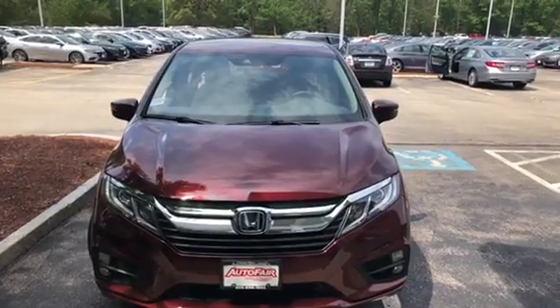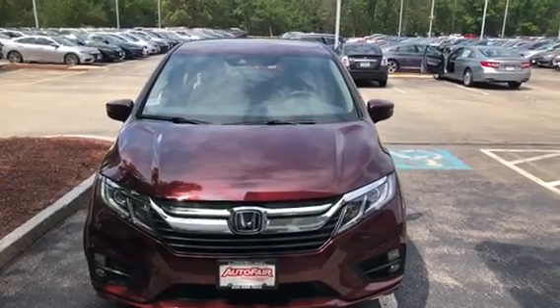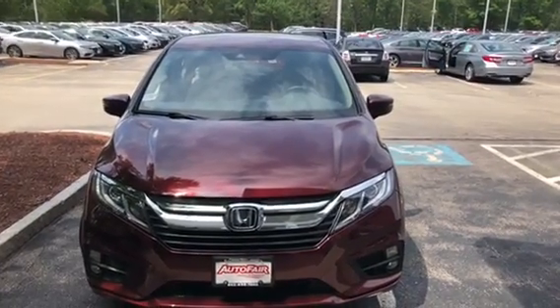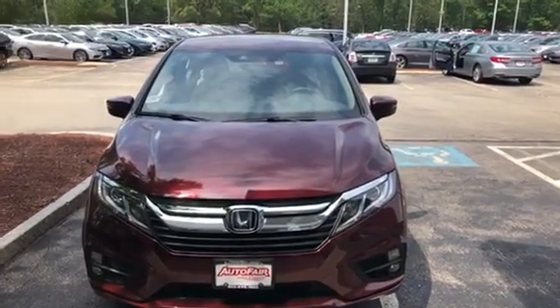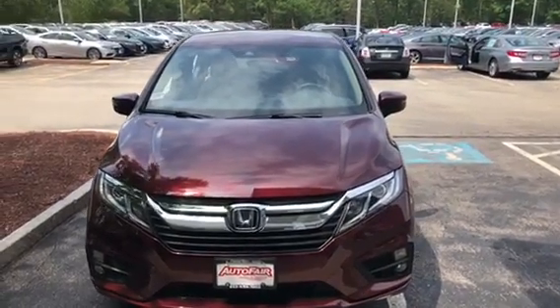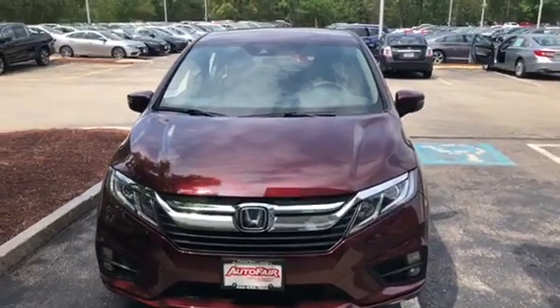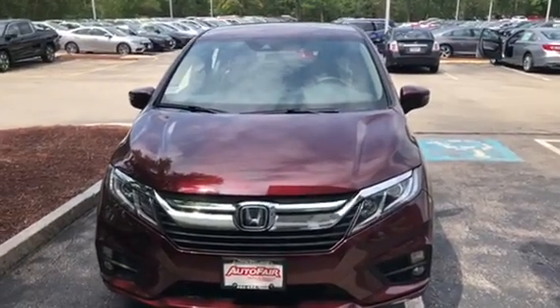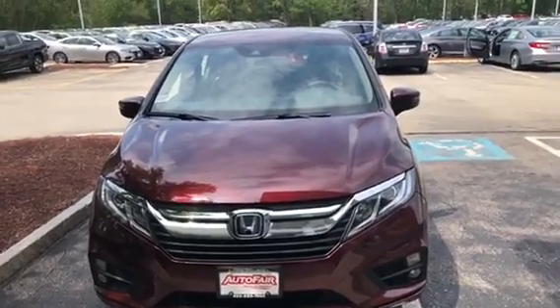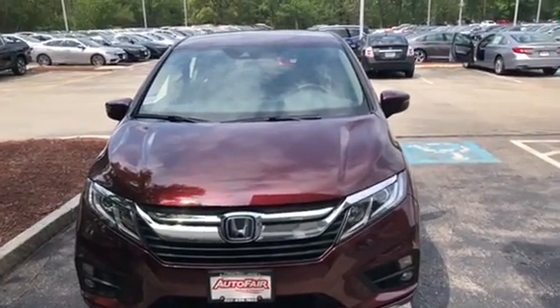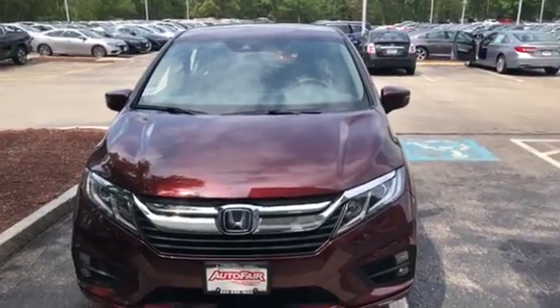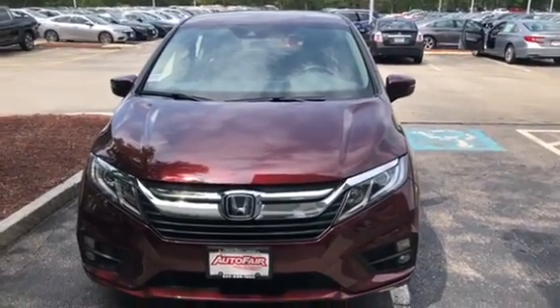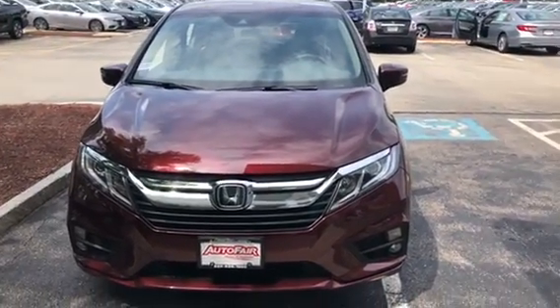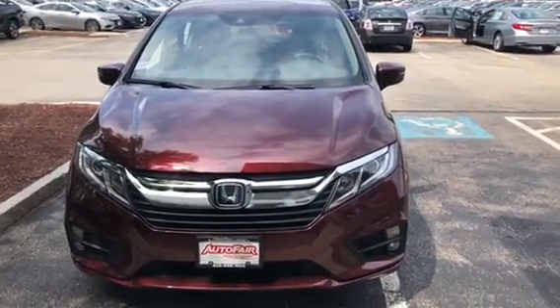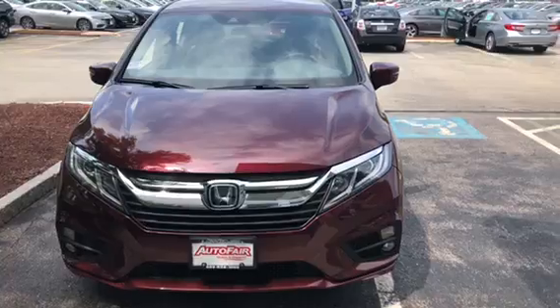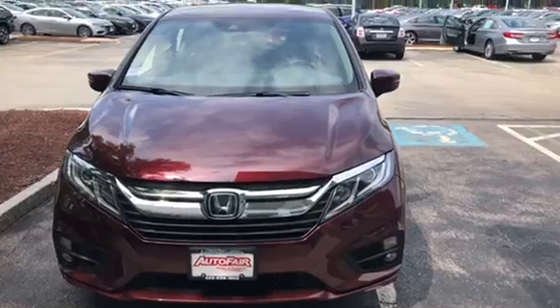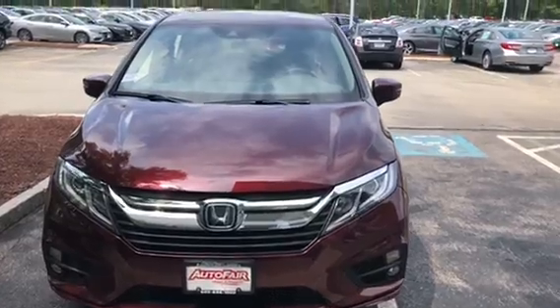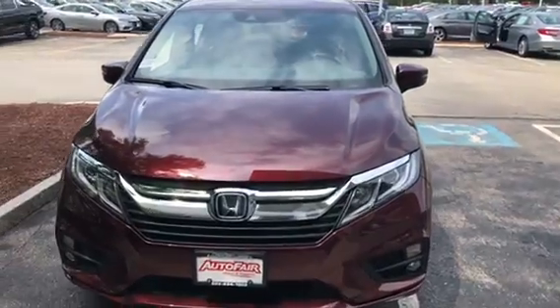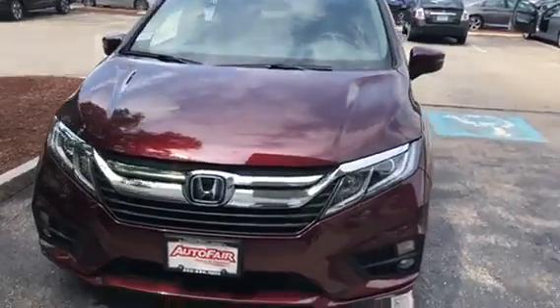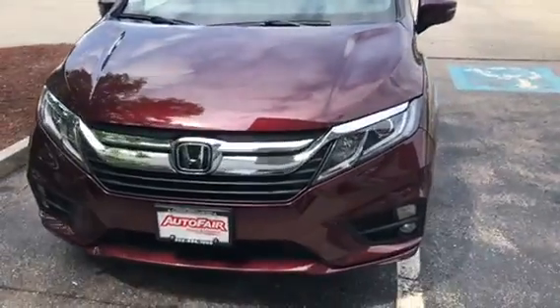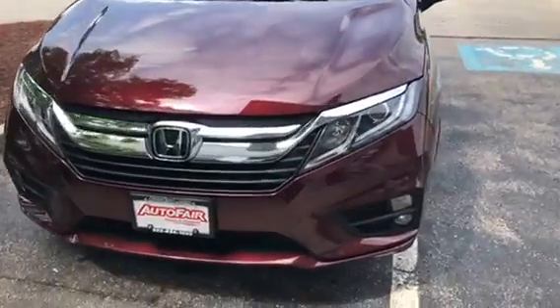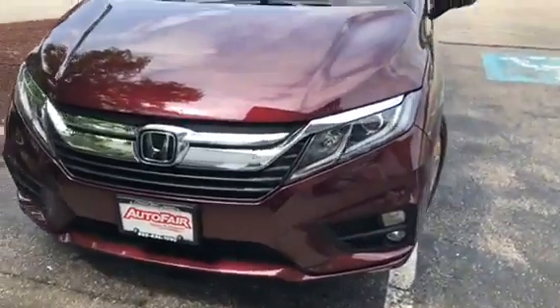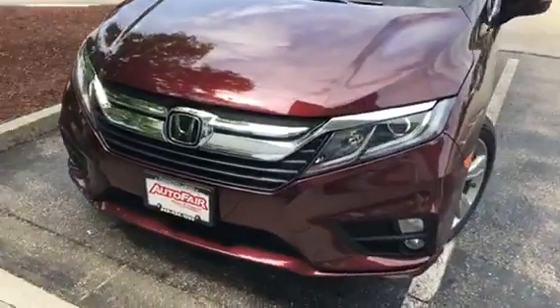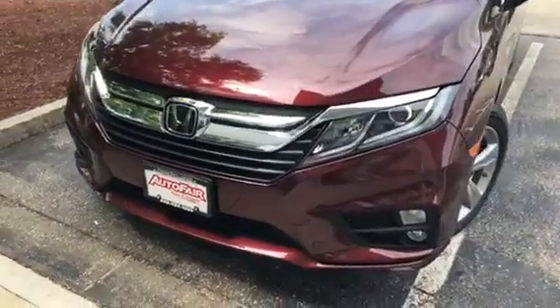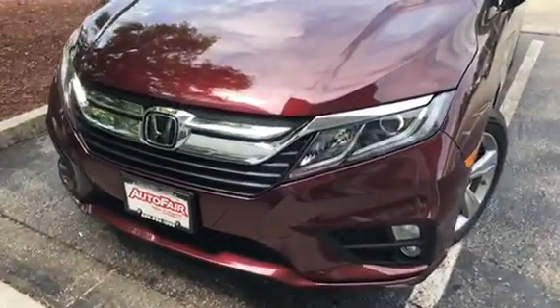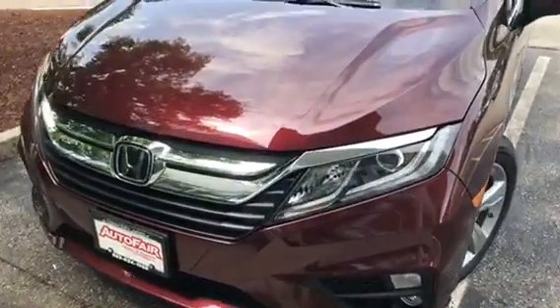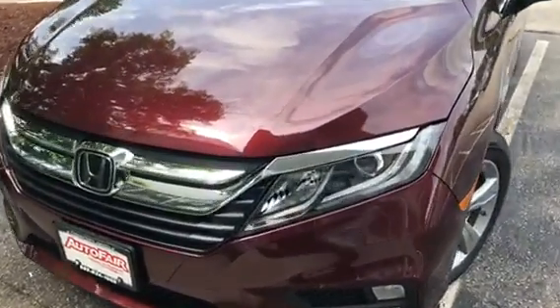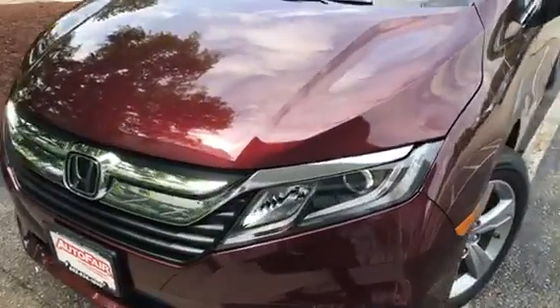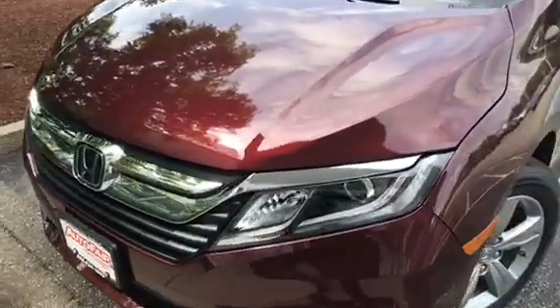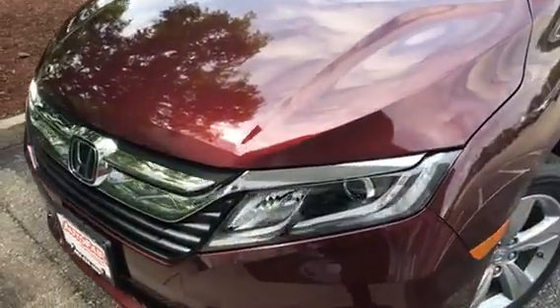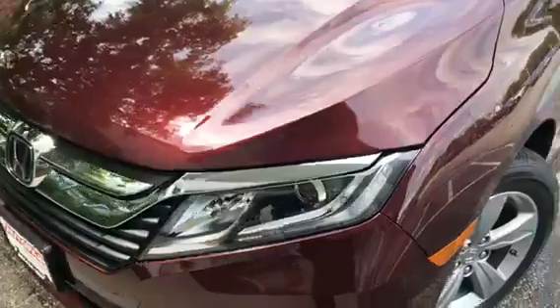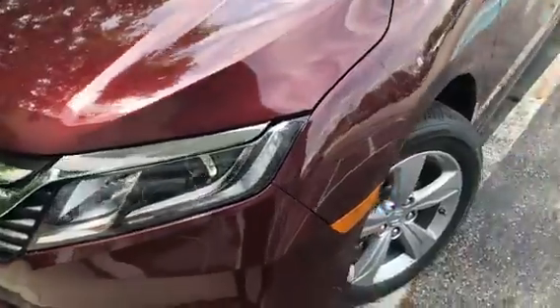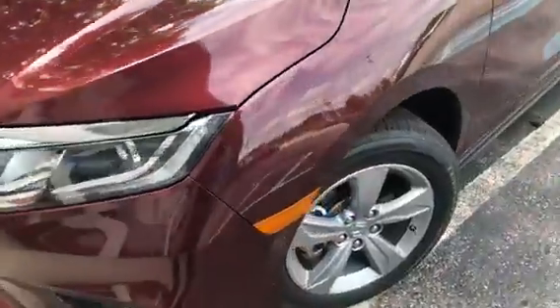Hey Daniel, my name is Sal from AutoFair Honda. I have the Odyssey you inquired about — it's here, it's in stock. I'm gonna go over some features with you. This car has fog lights and LED daytime running lights.